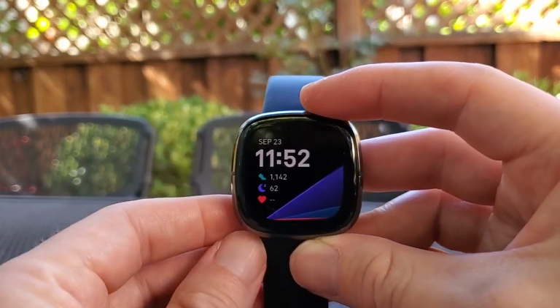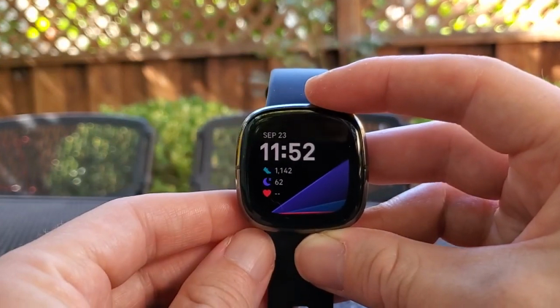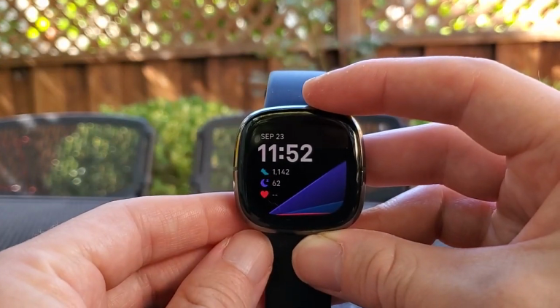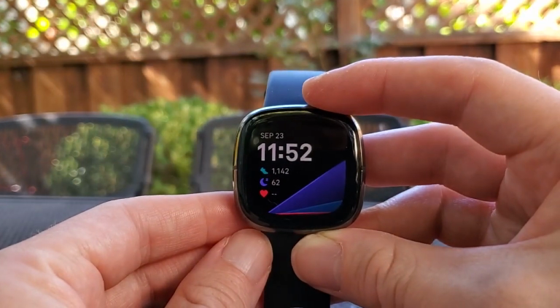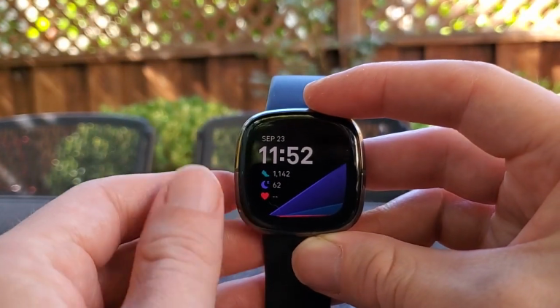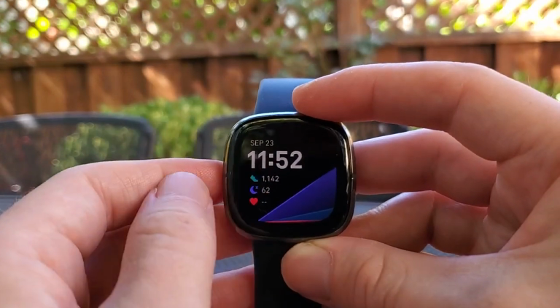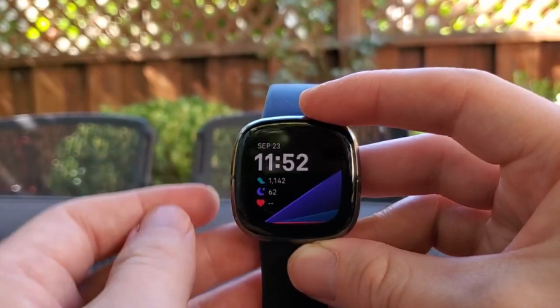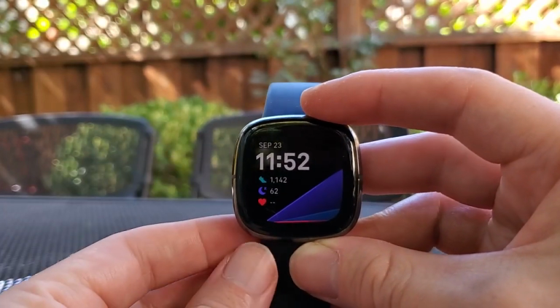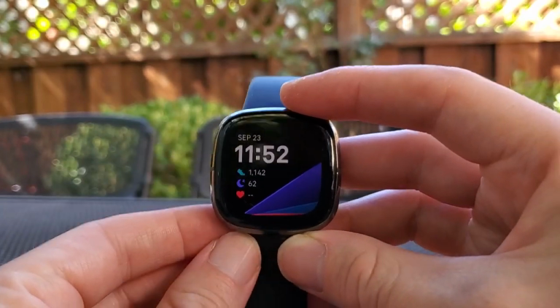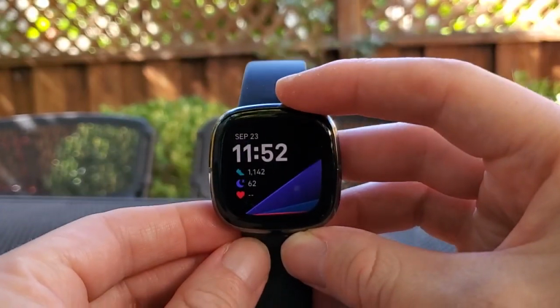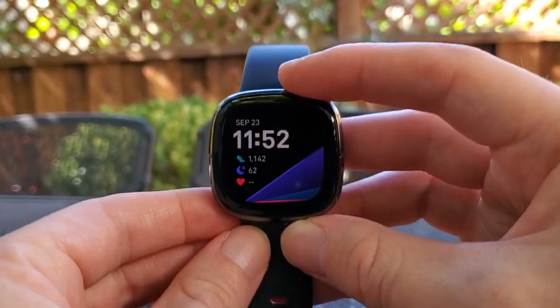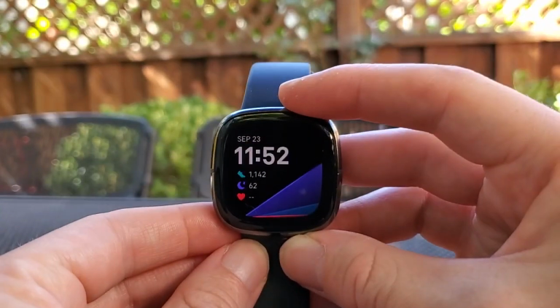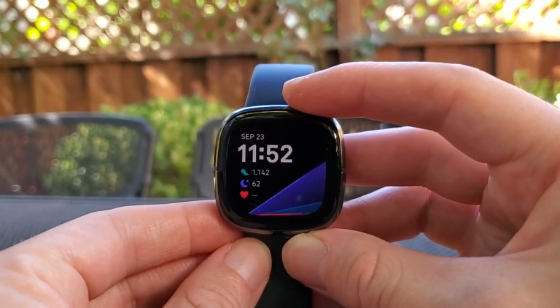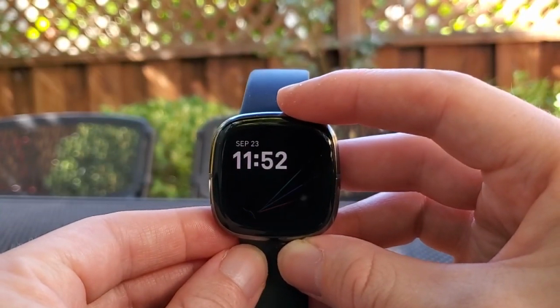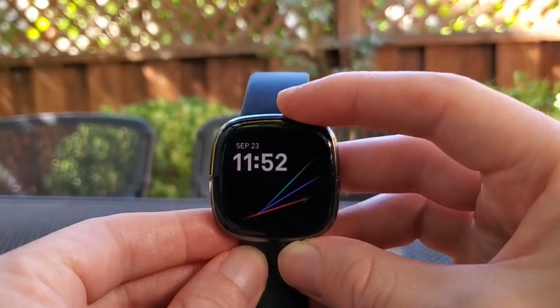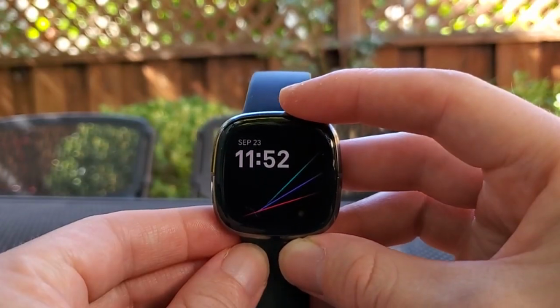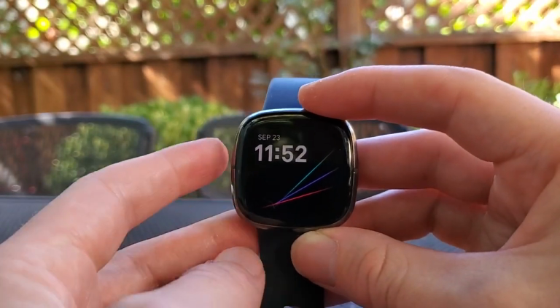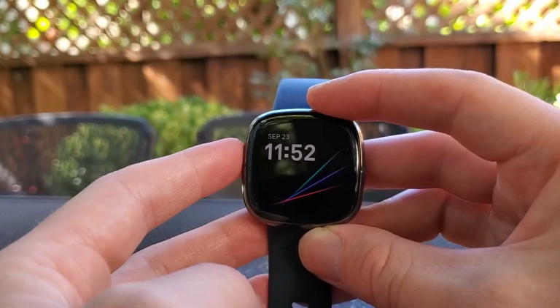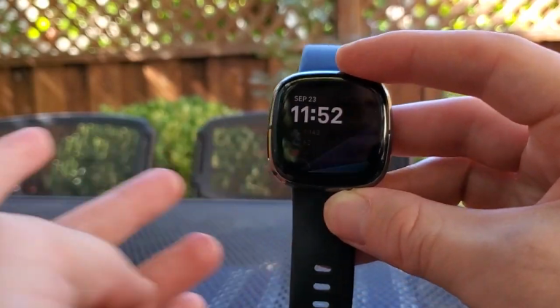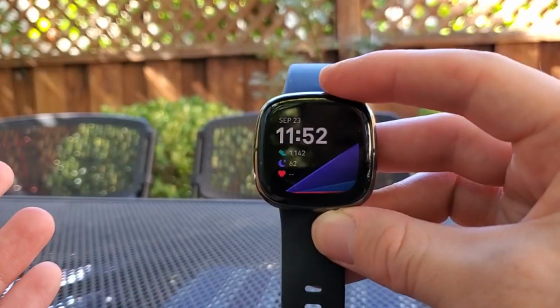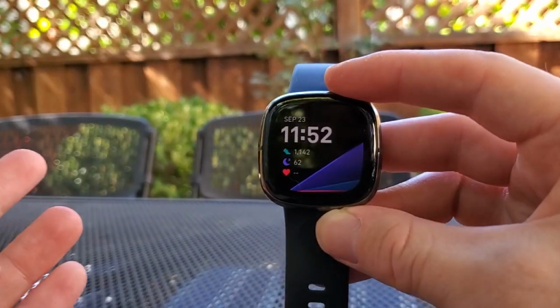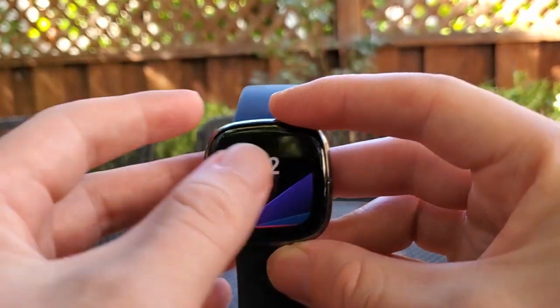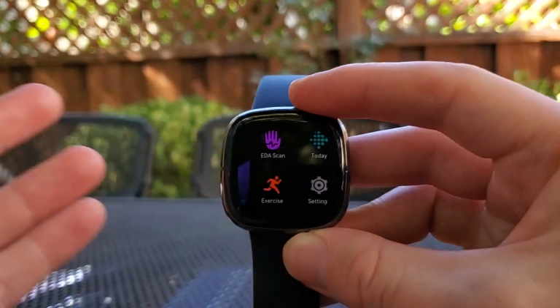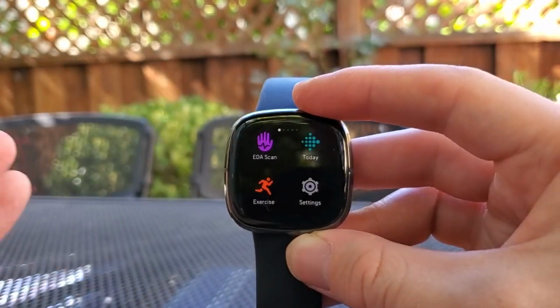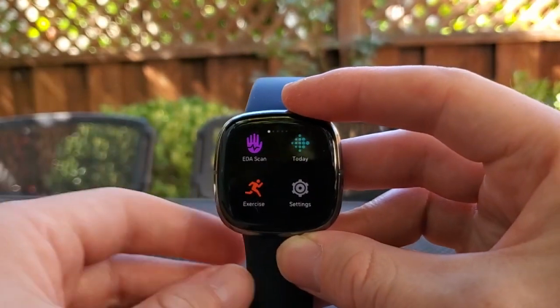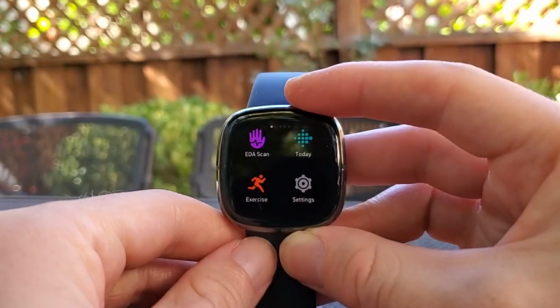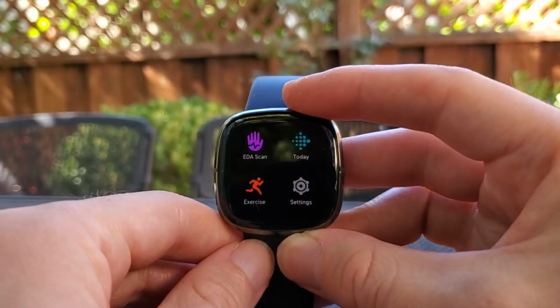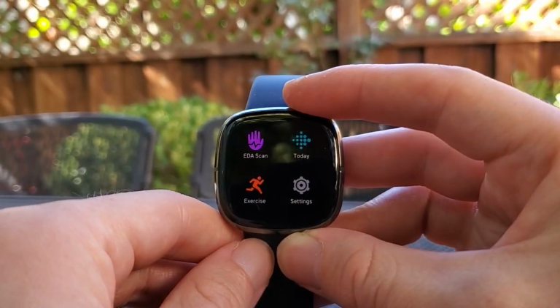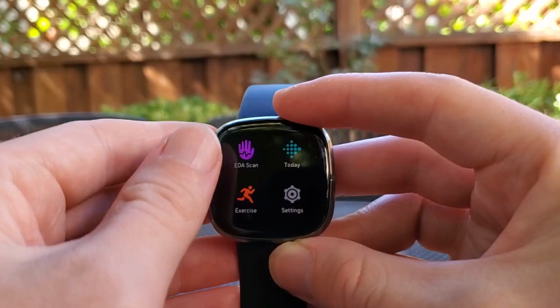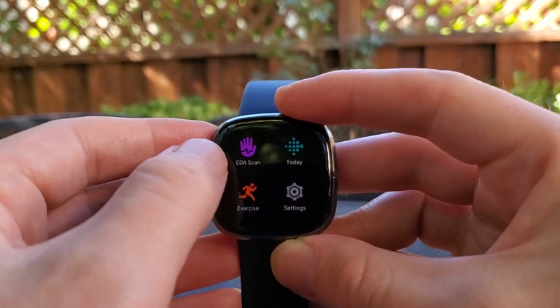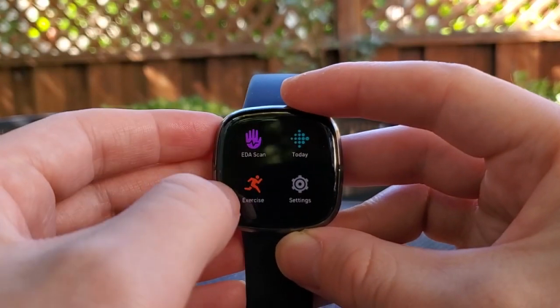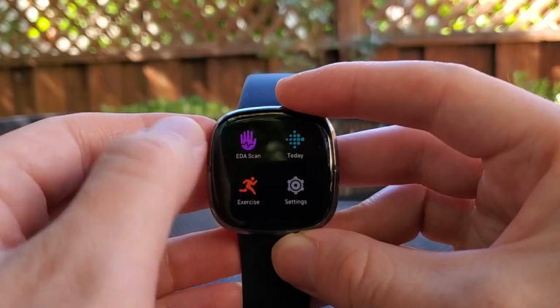What does the button actually do? If the watch isn't switched on, the first thing it does is activate it, as you can see. I press it in to activate it, and then I can scroll through and select functions in a menu.